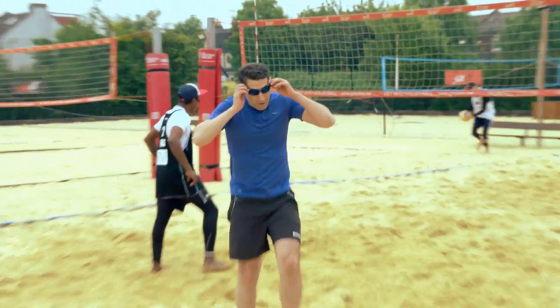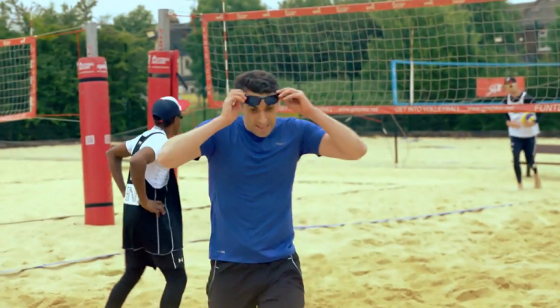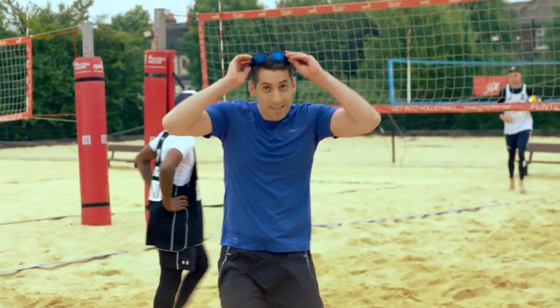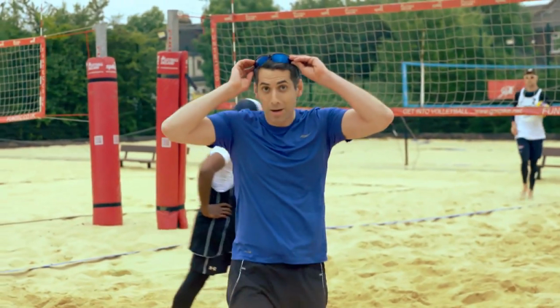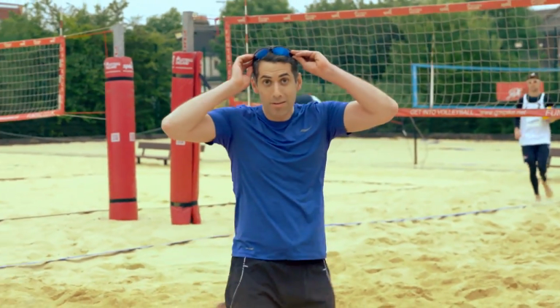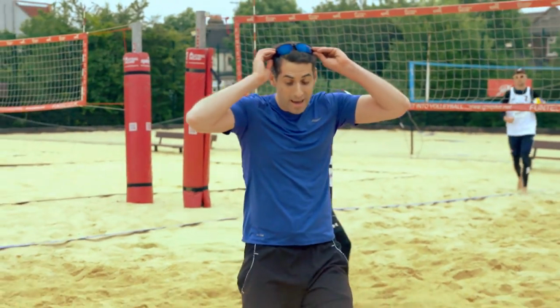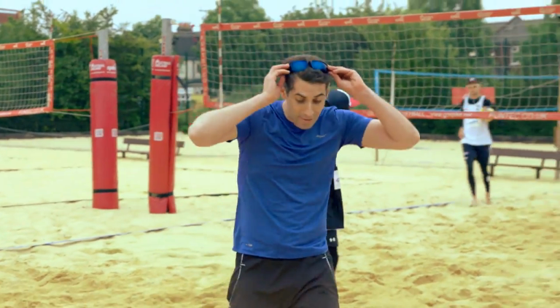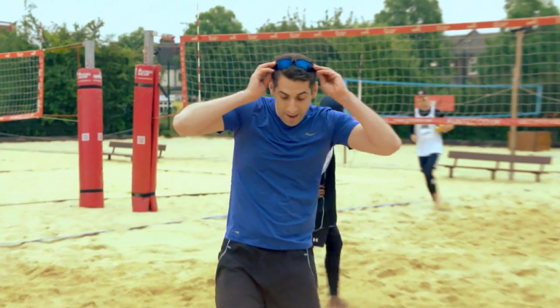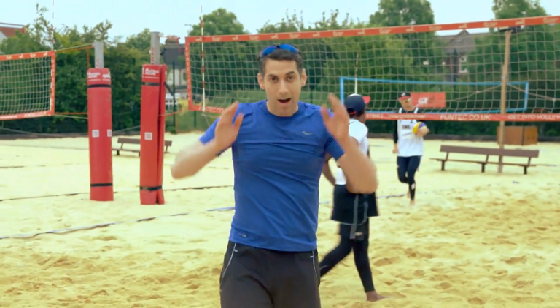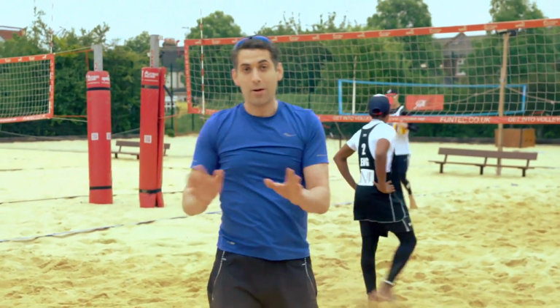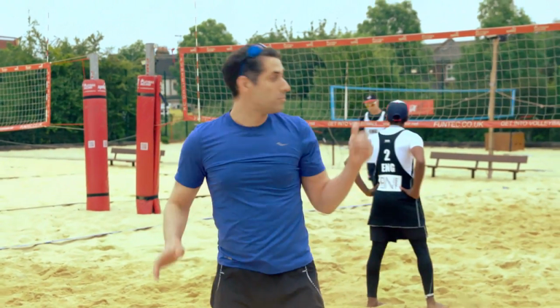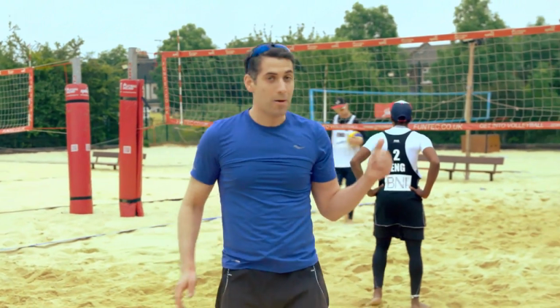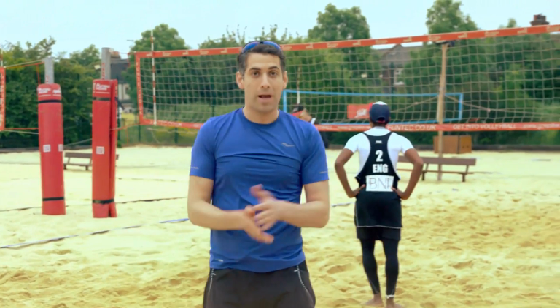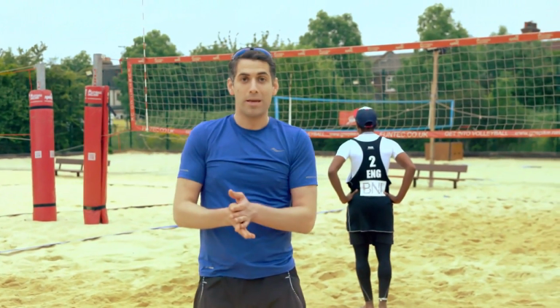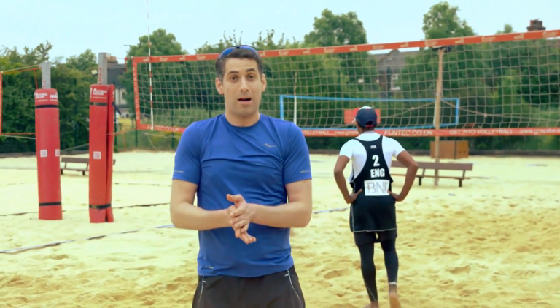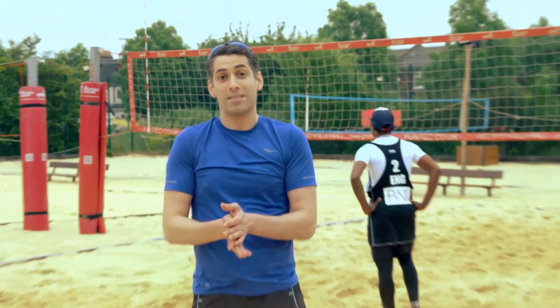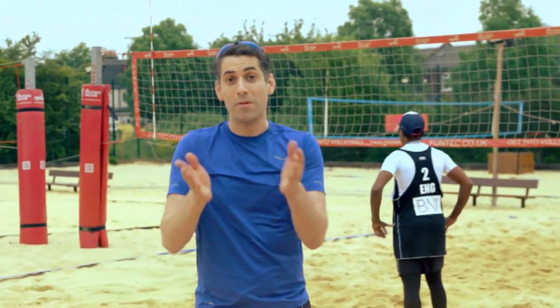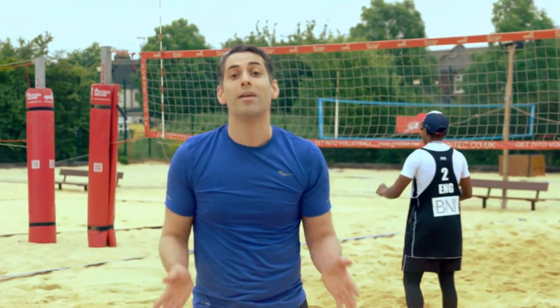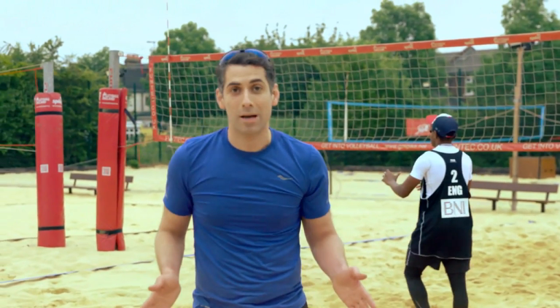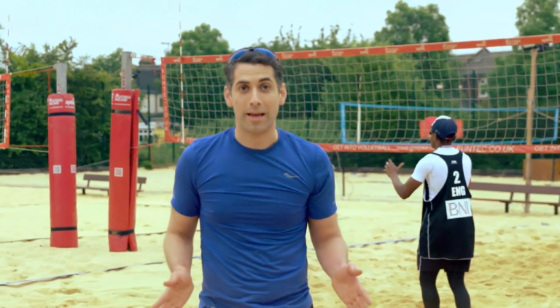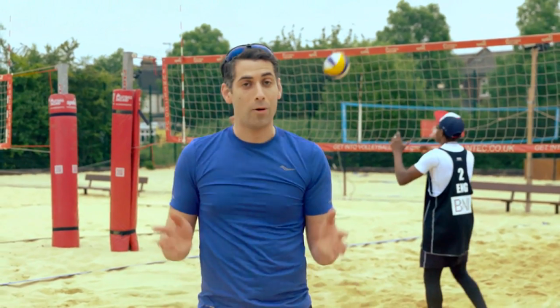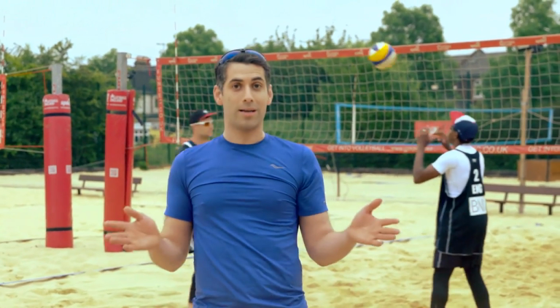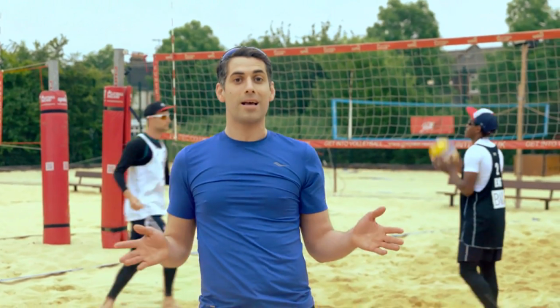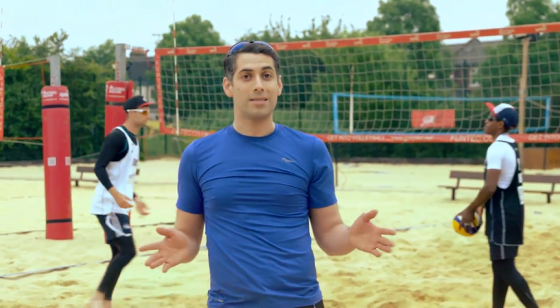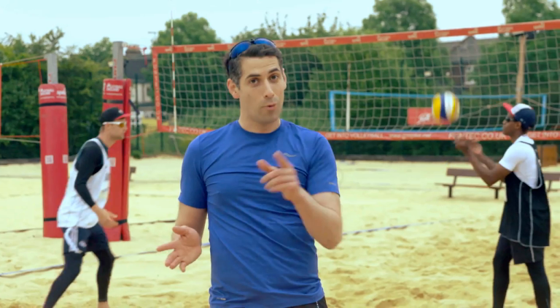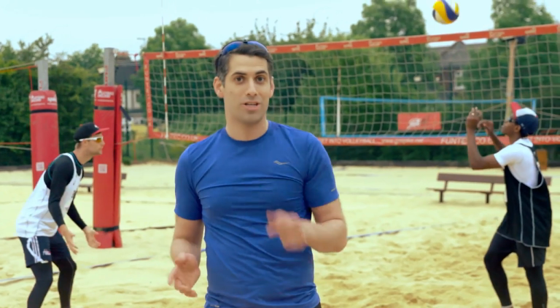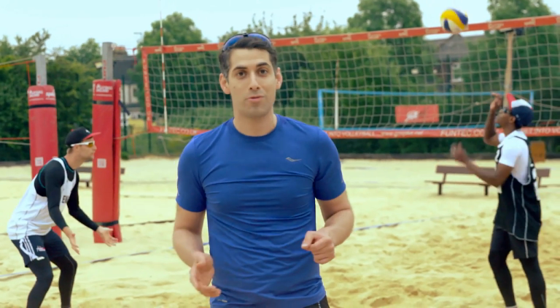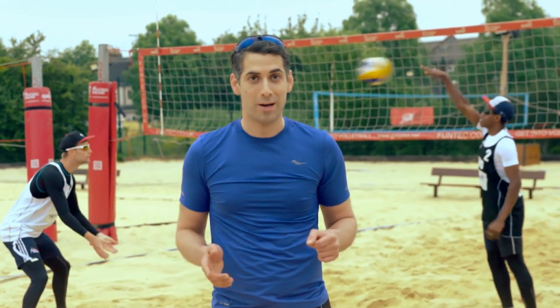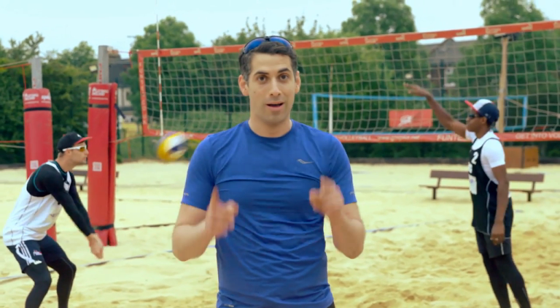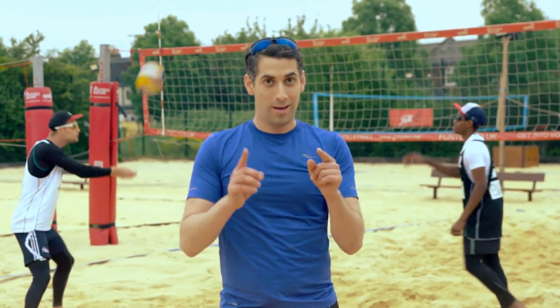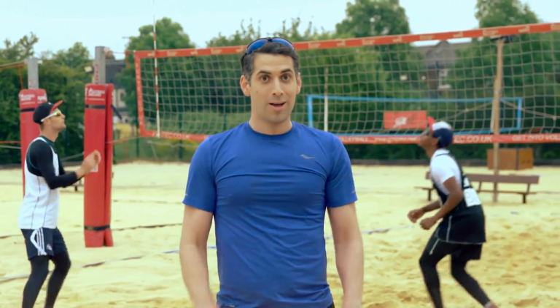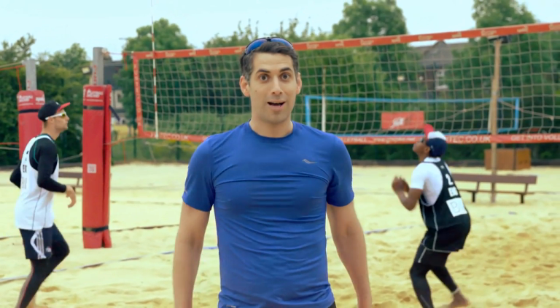Right, so there you have it. I've had an awesome time playing with these guys. I hope you've learned something. And all I can say is, if you're watching in Brazil, good luck.